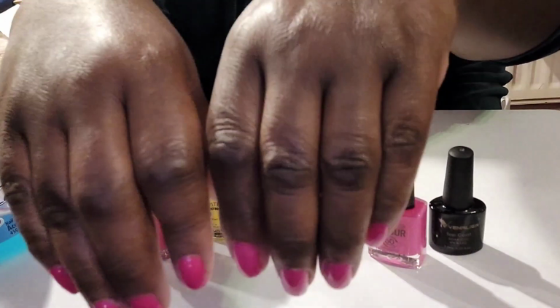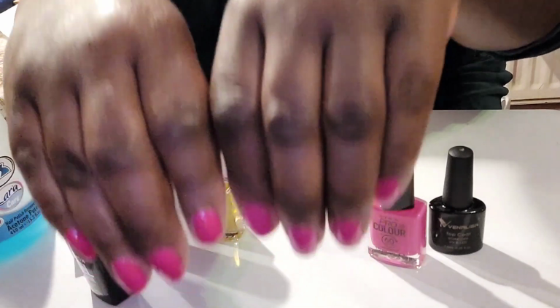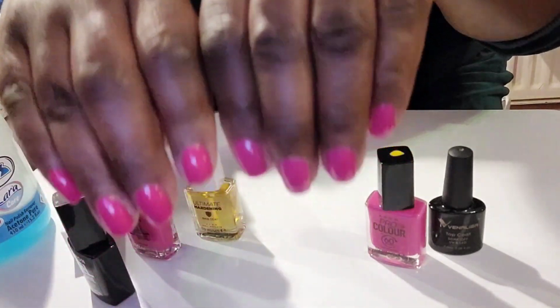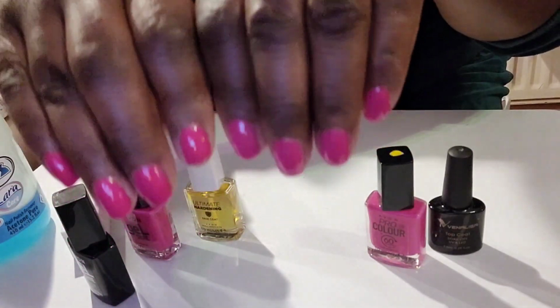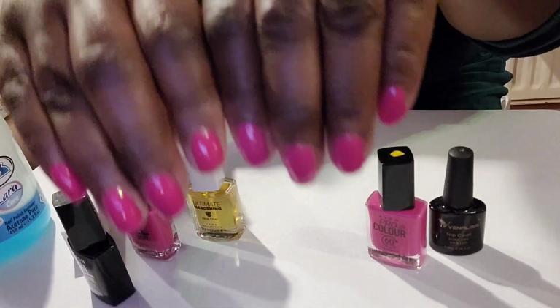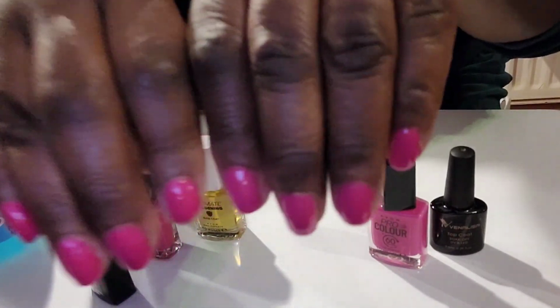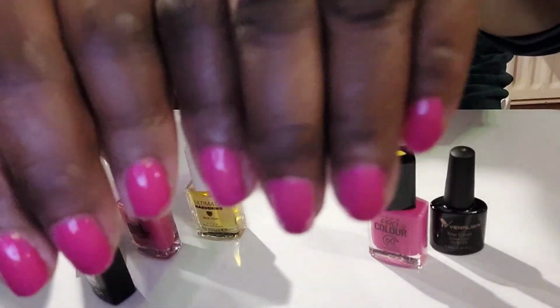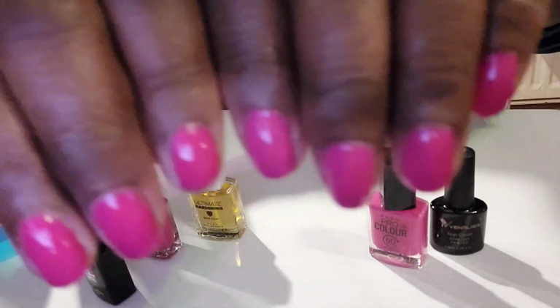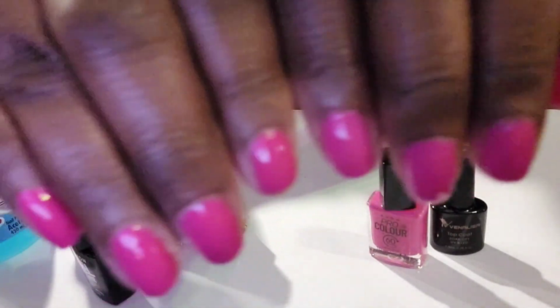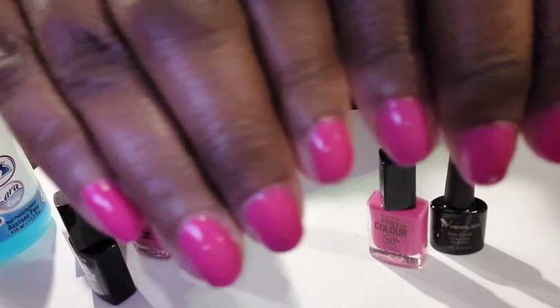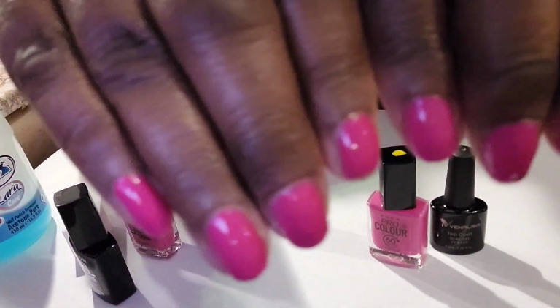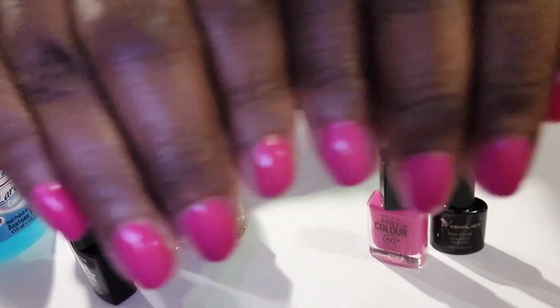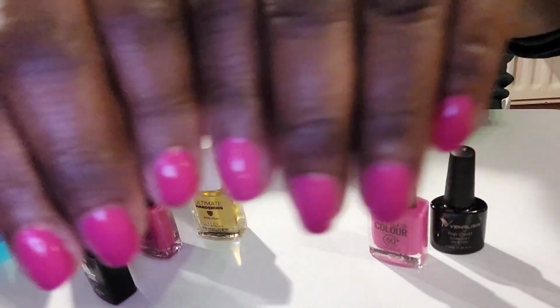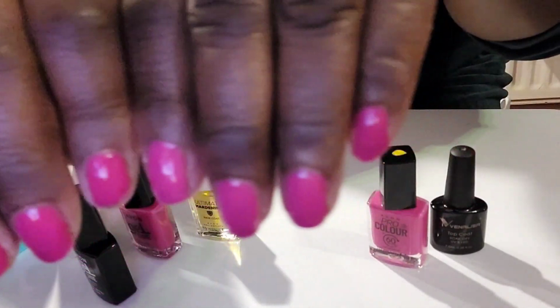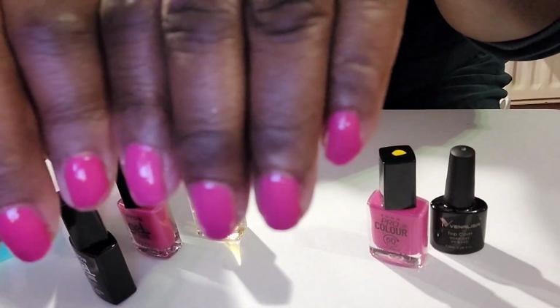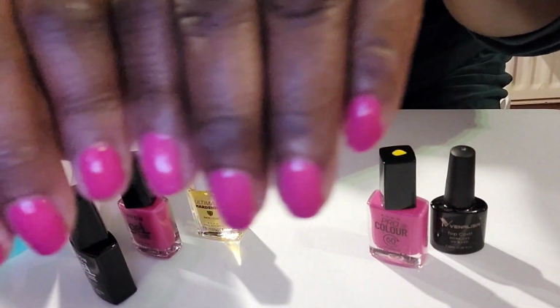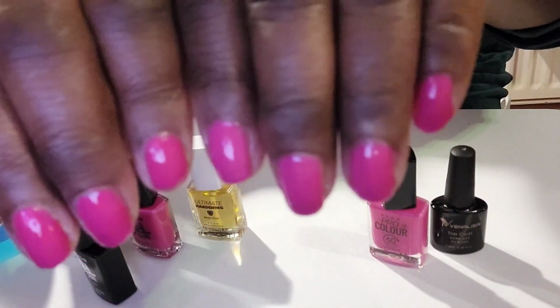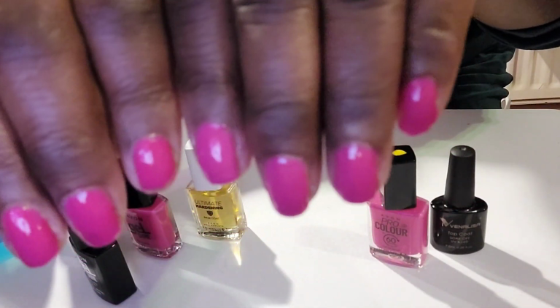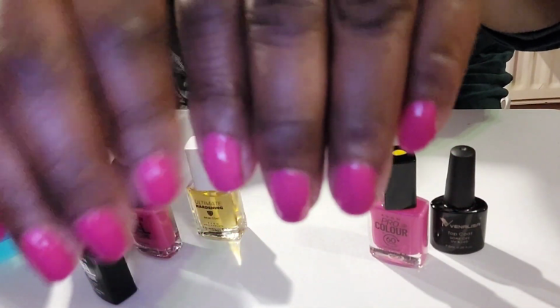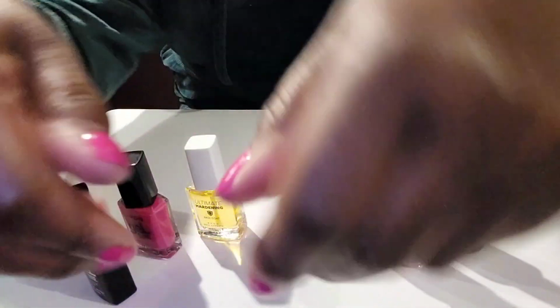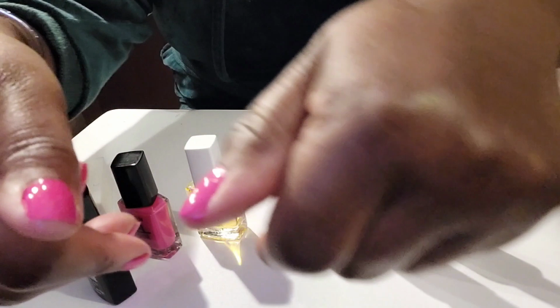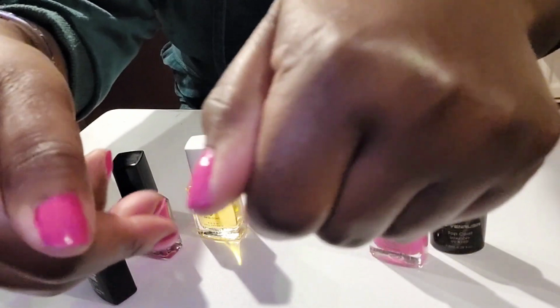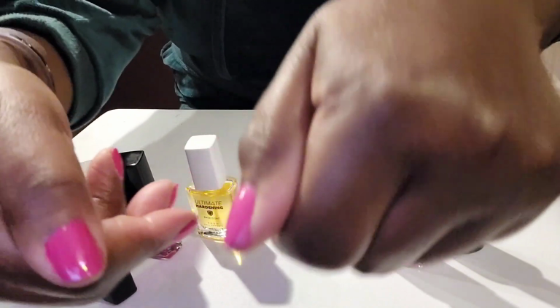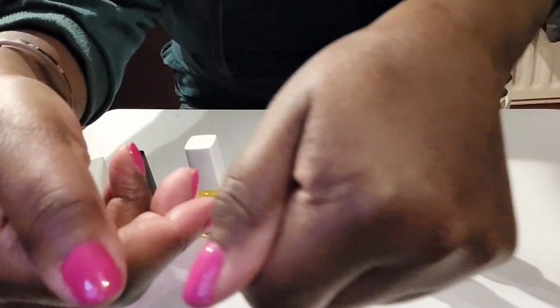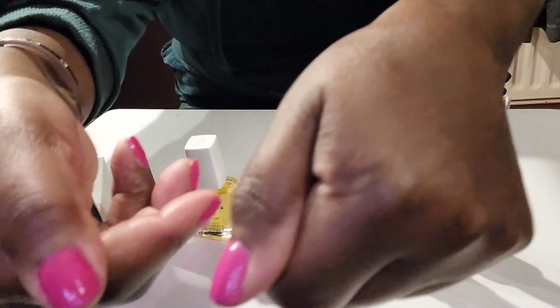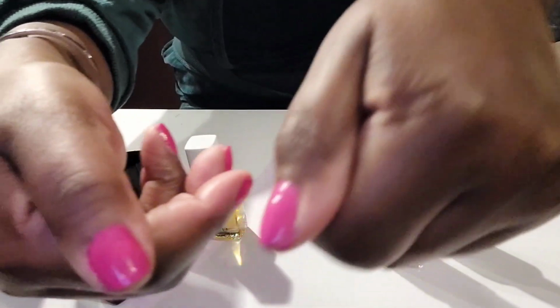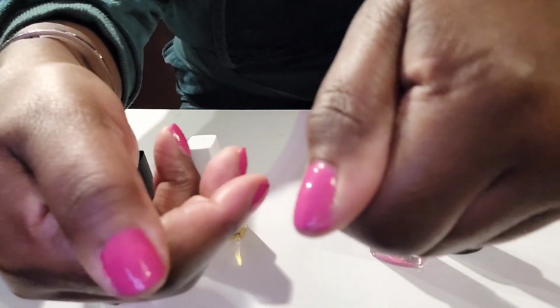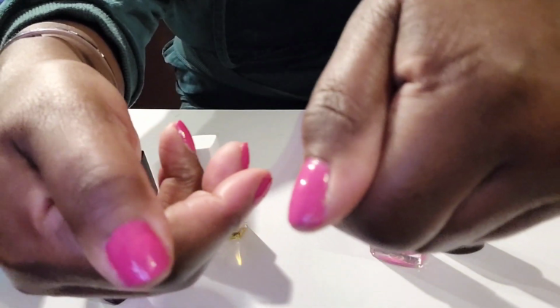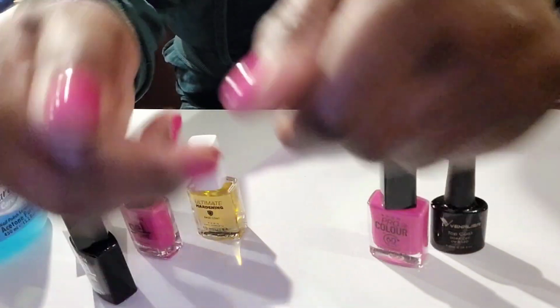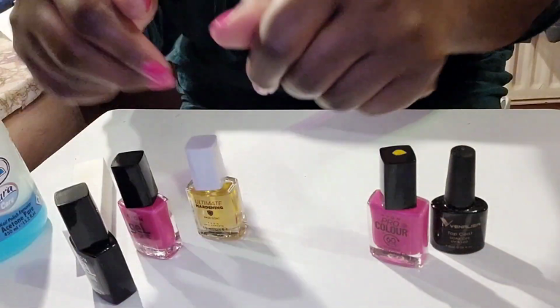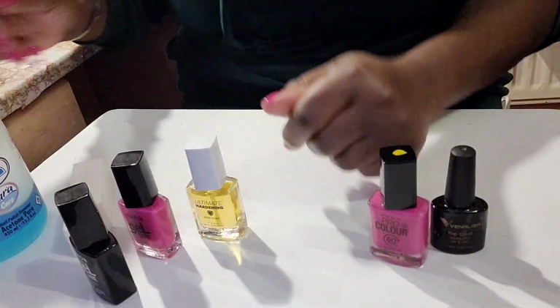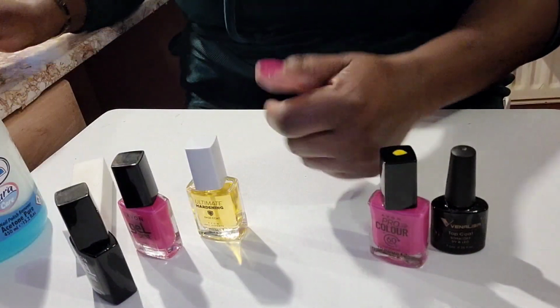I'll come back in a week or so to show you which ones lasted longer. Showing the colours again — absolutely beautiful. I love that pink, really vibrant.